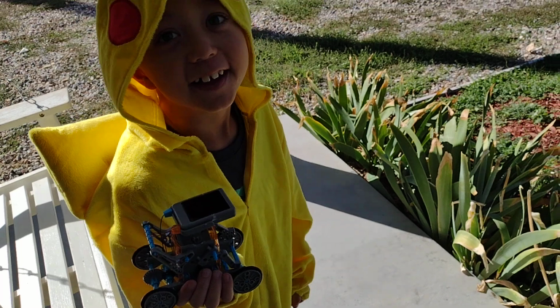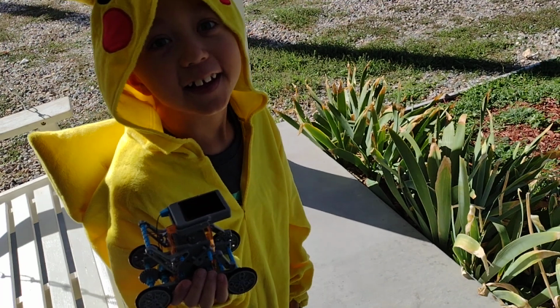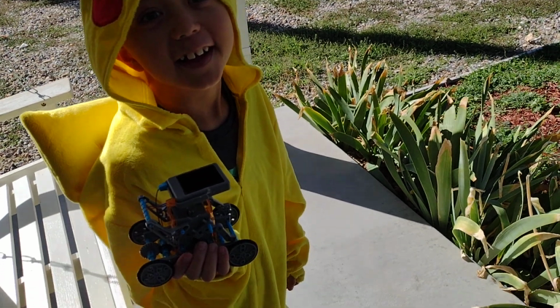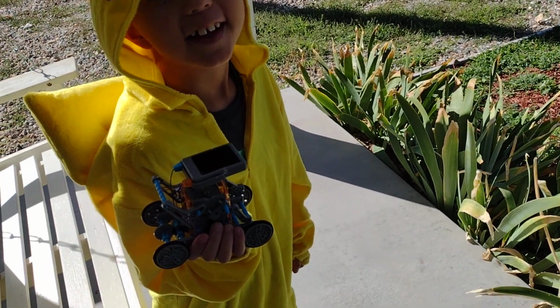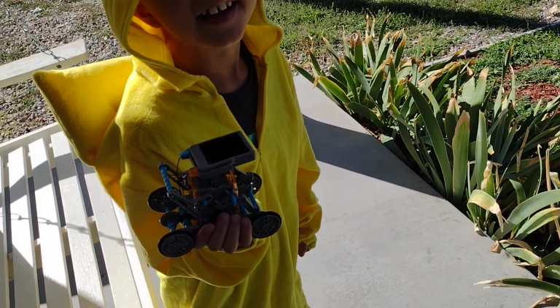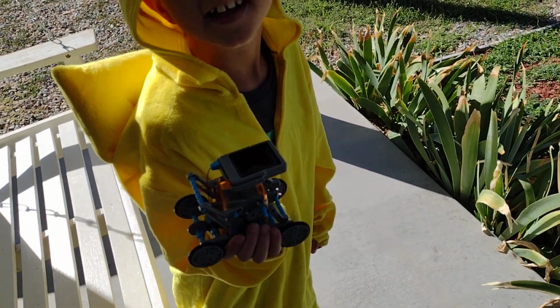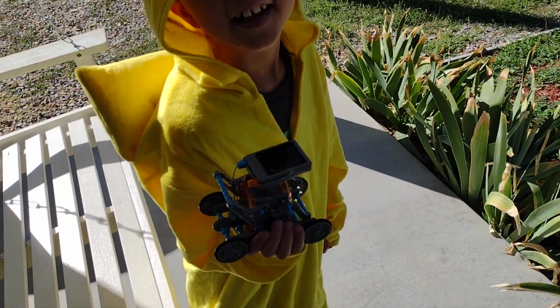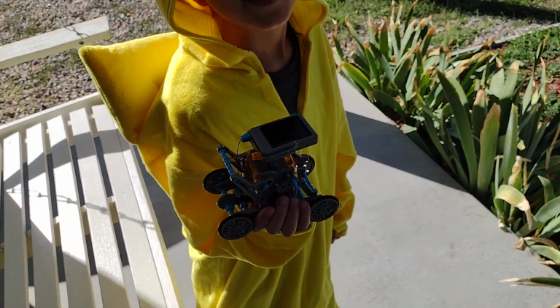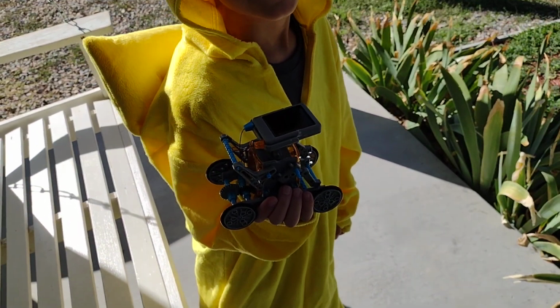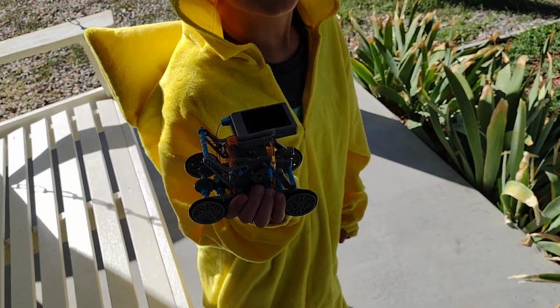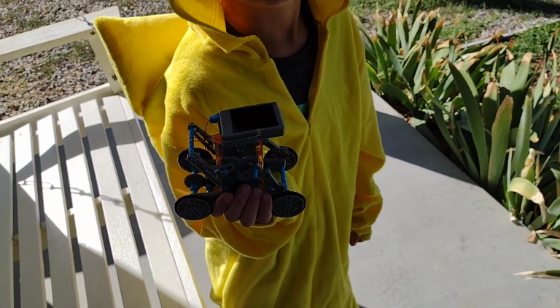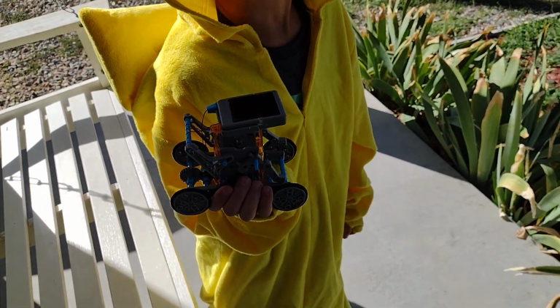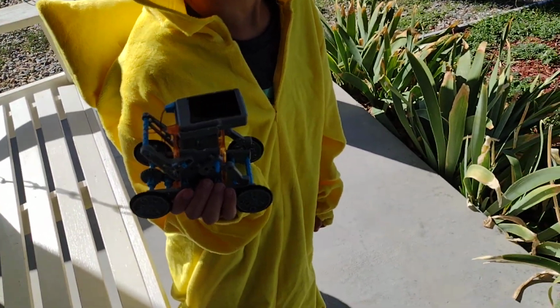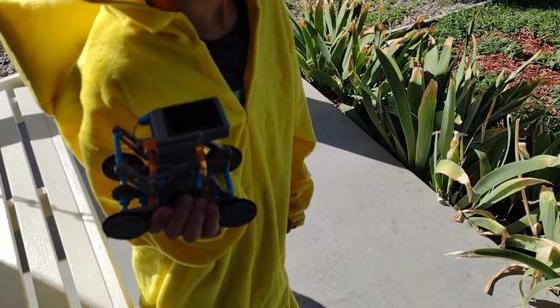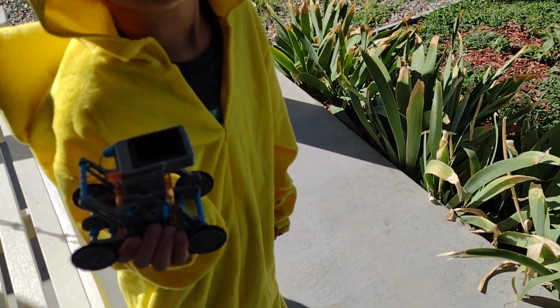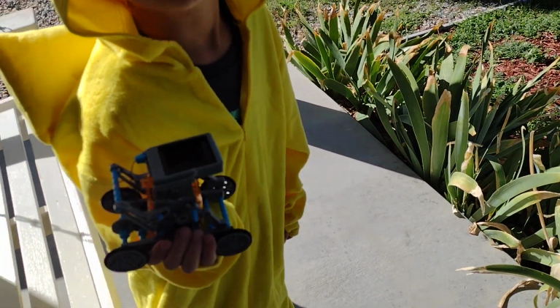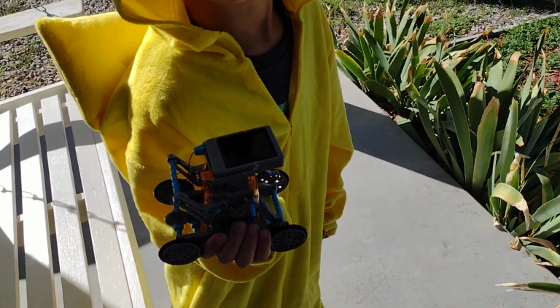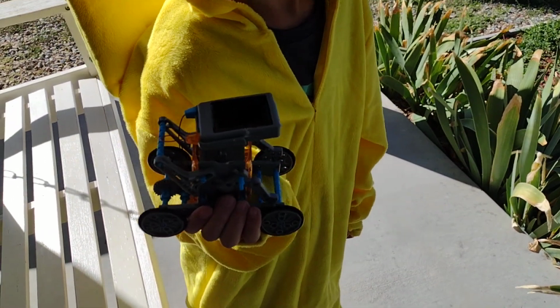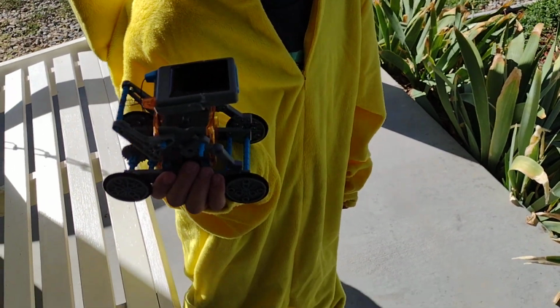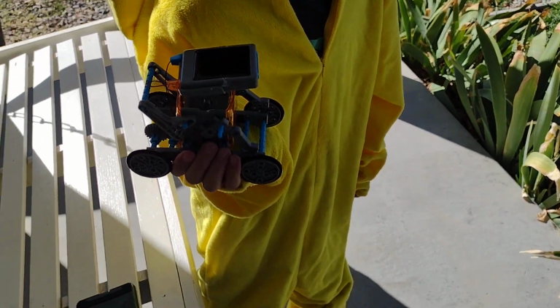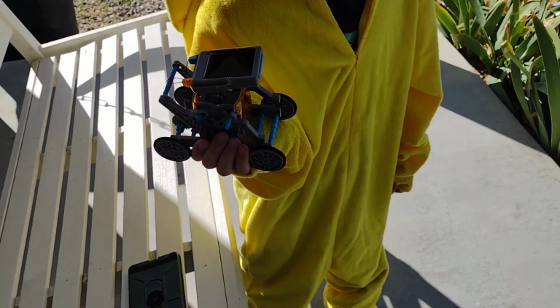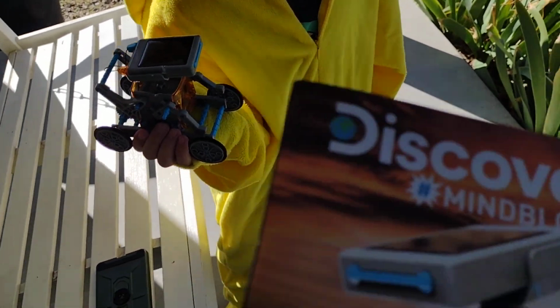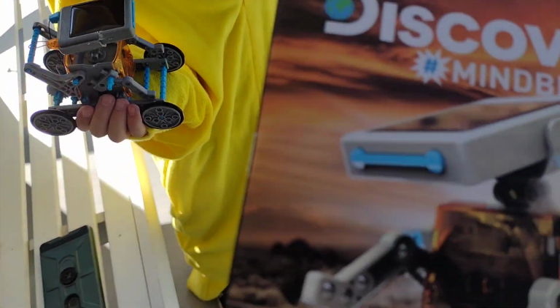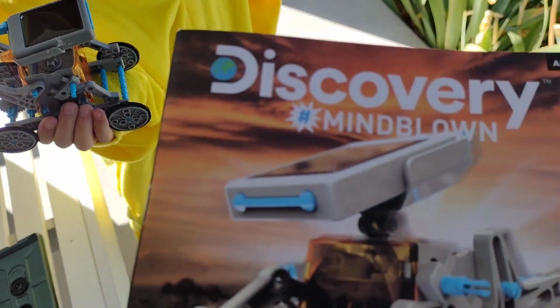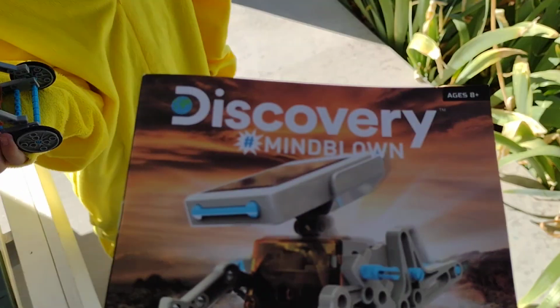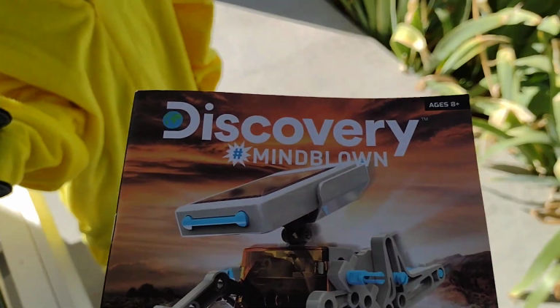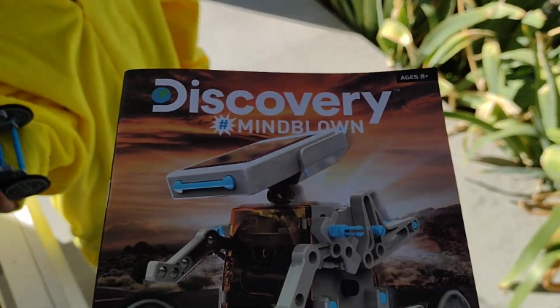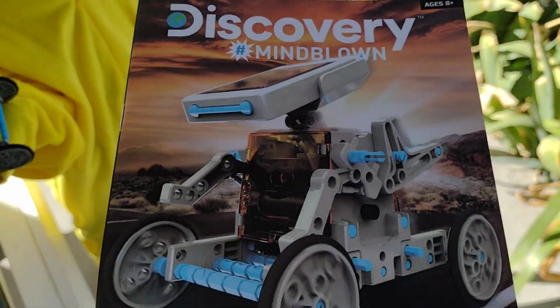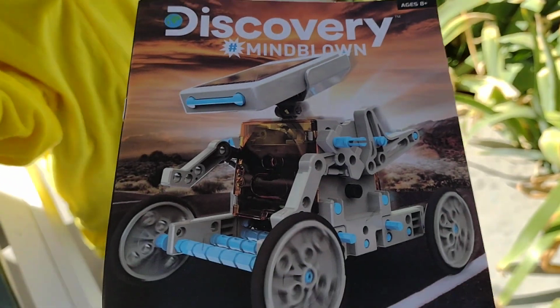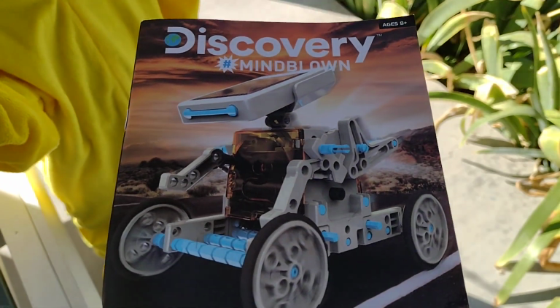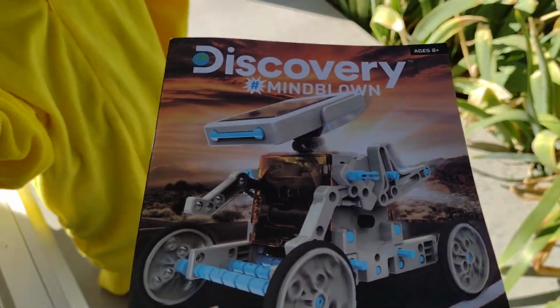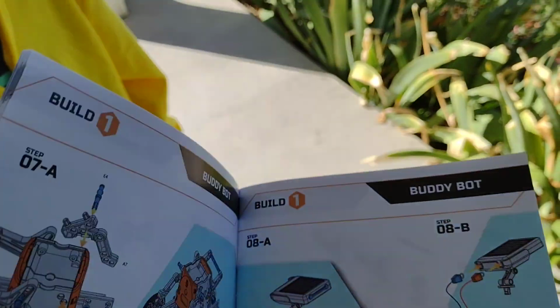Welcome to another Metal Scientist video. We've got this solar robot ready to go. It's called BuddyBot. I made it from this kit — Discovery Mind Blown — that I got for my birthday.